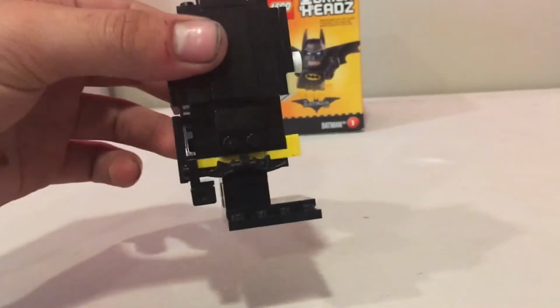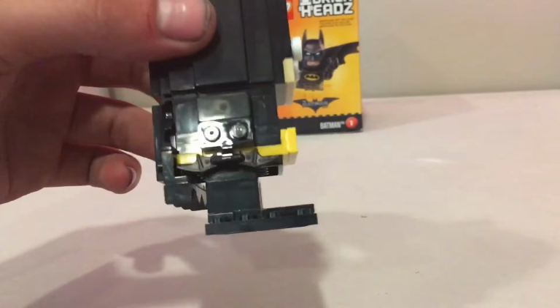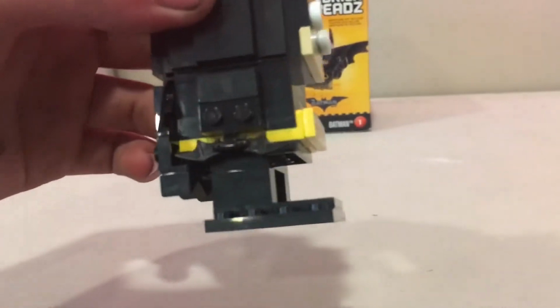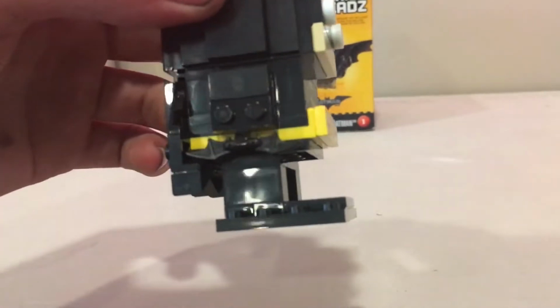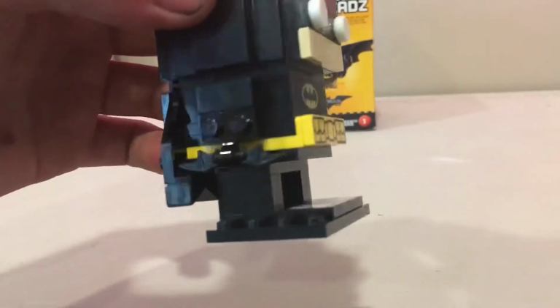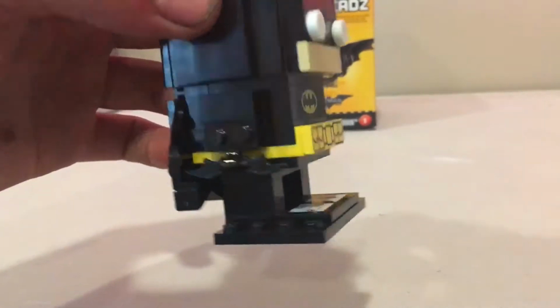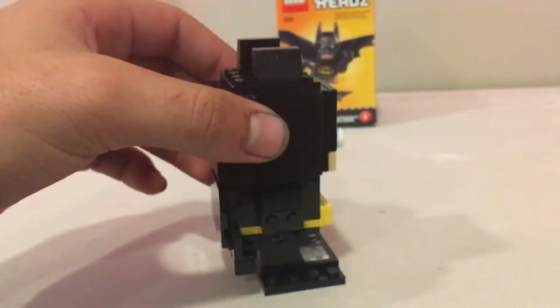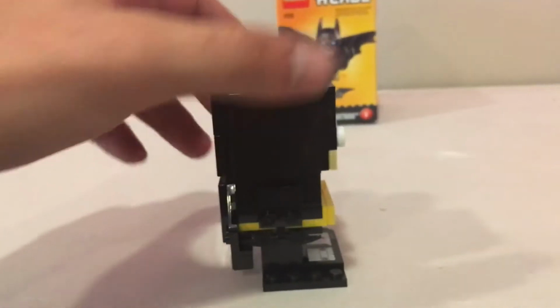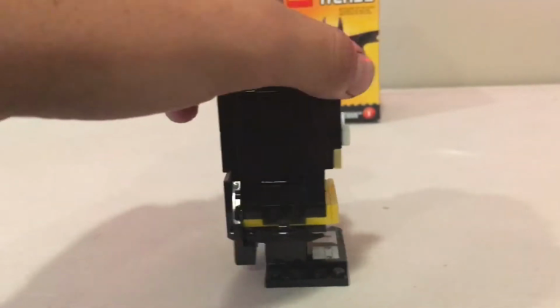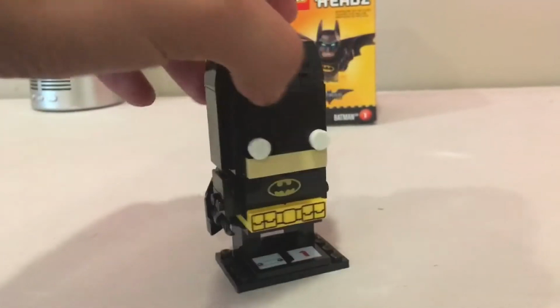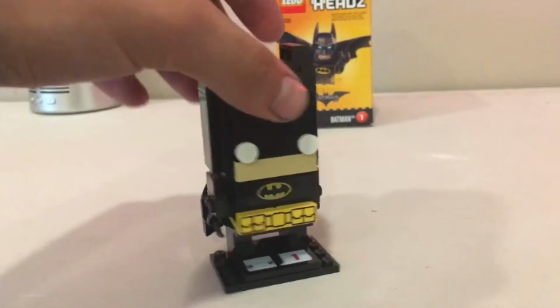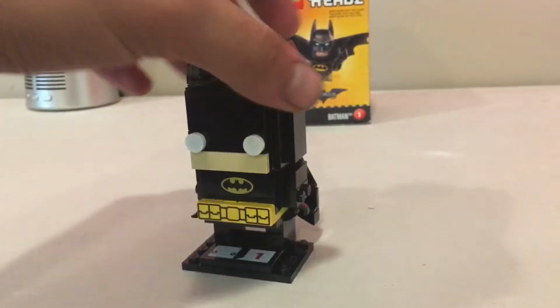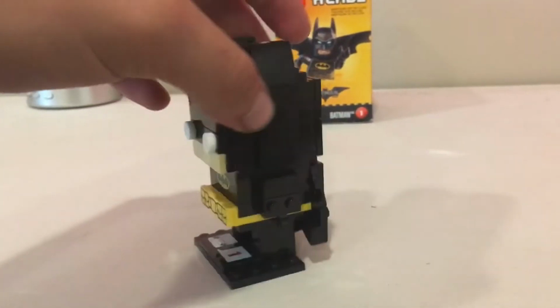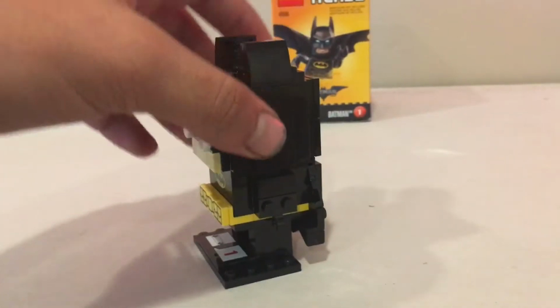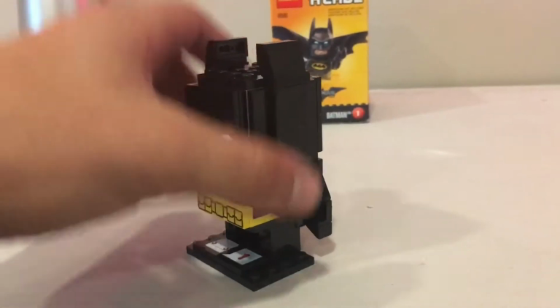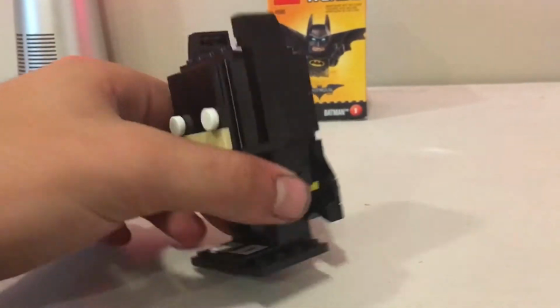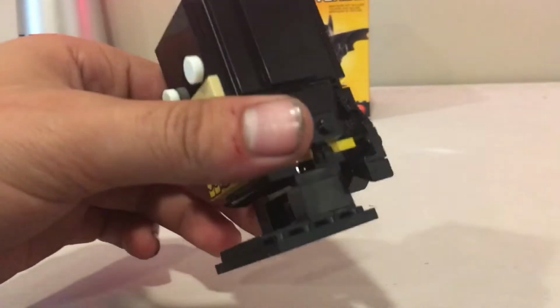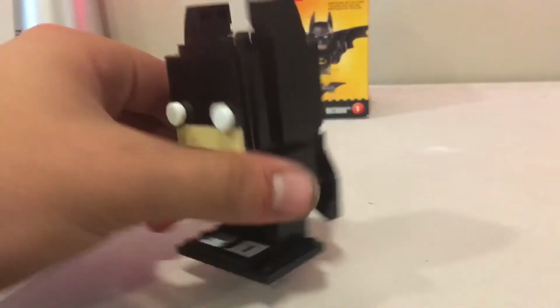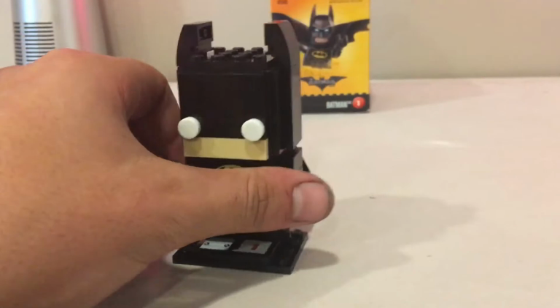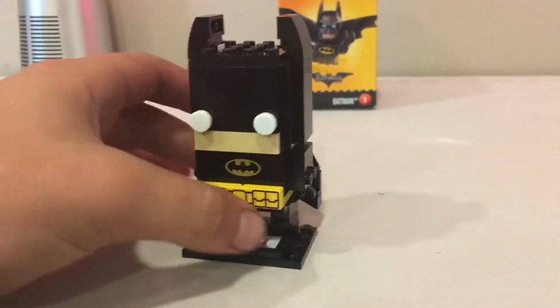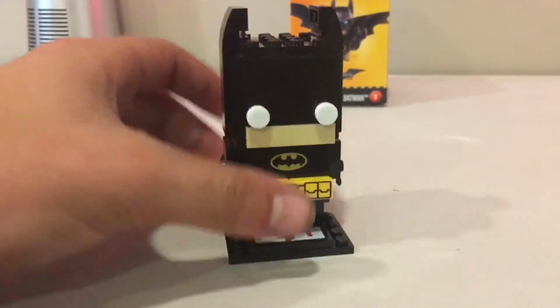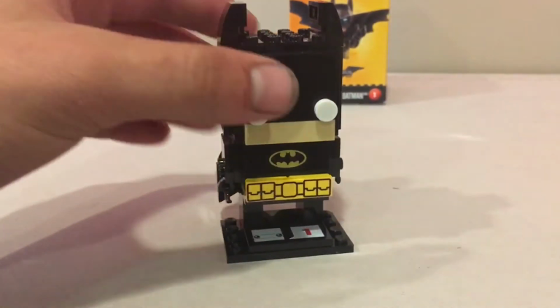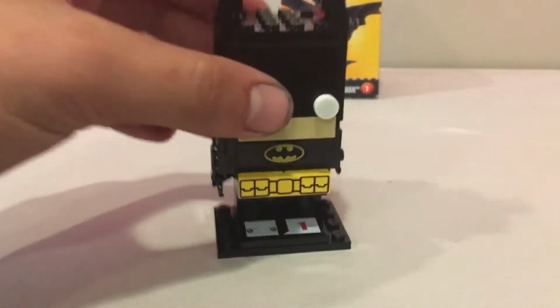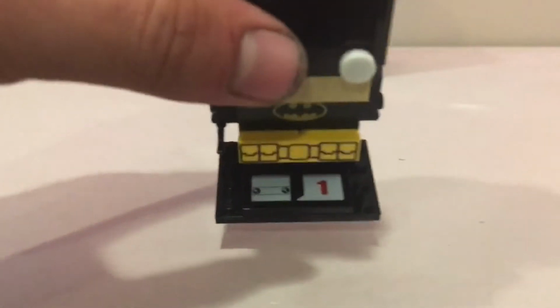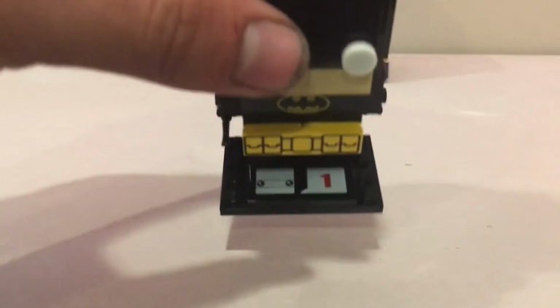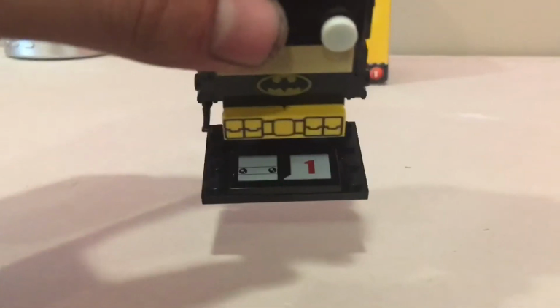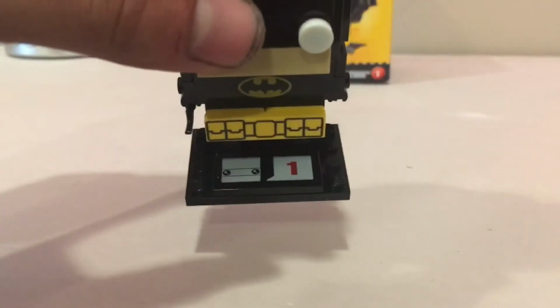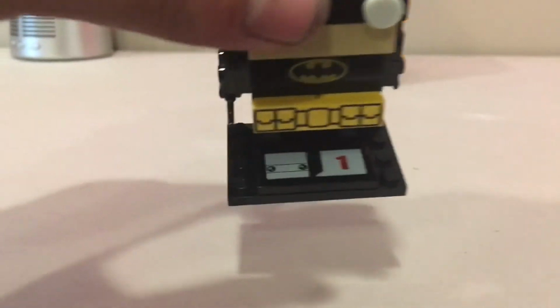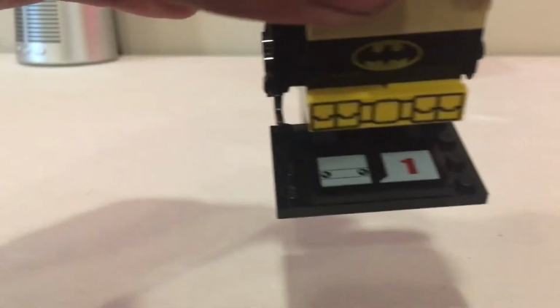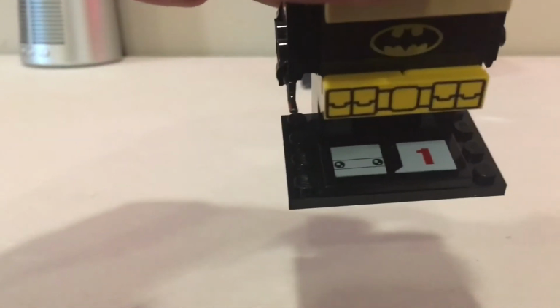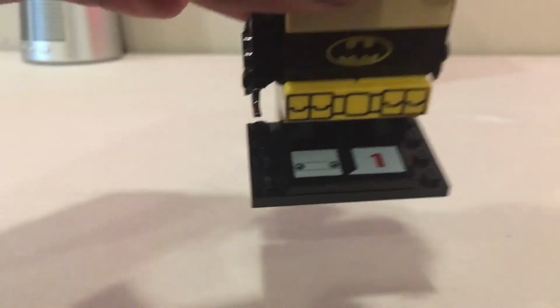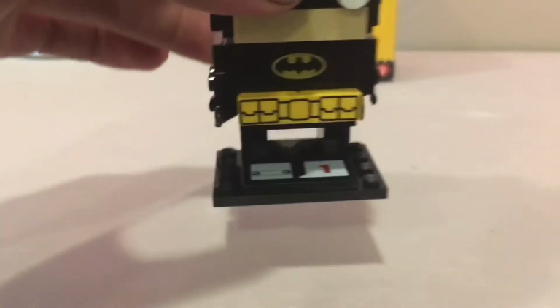He's holding a little bat-wing thing that he throws — his little batarang. Nothing in the other hand. He's got his little stub arms. Really cool, and it shows his face right there on the set box — series one.